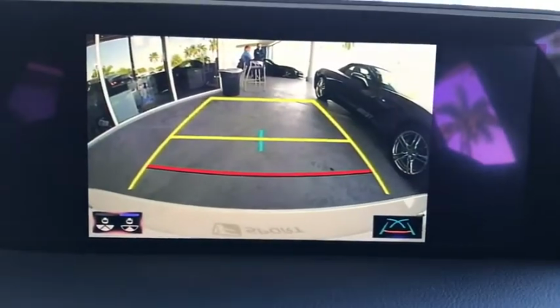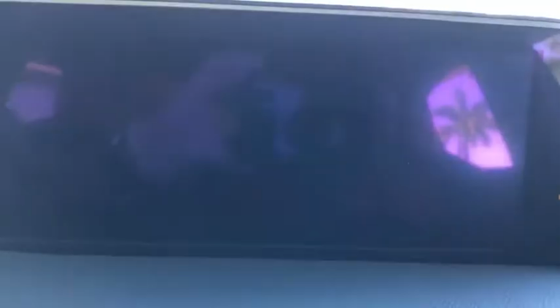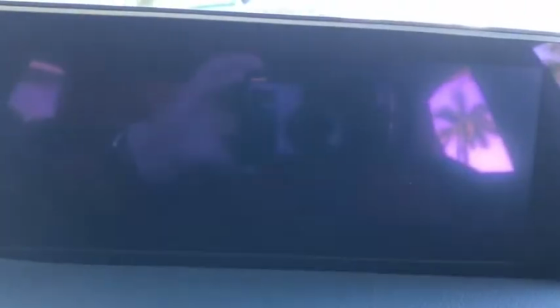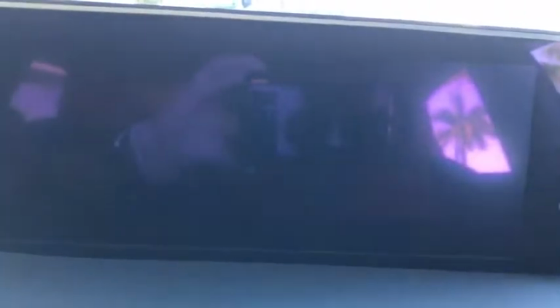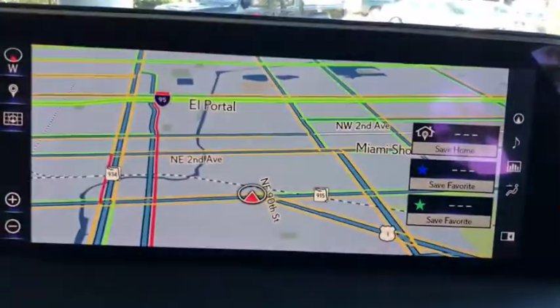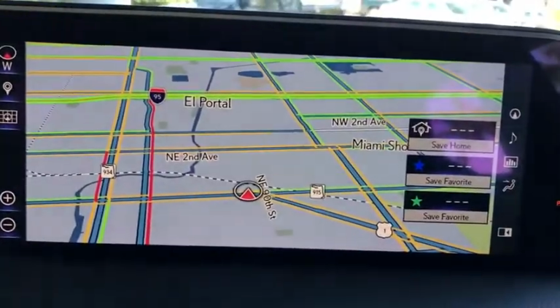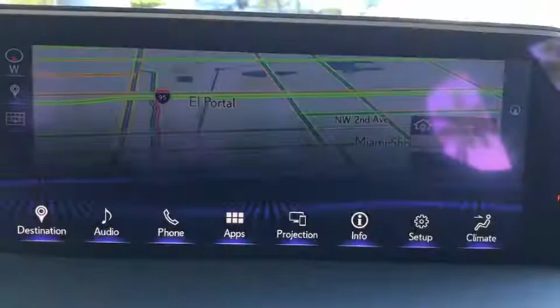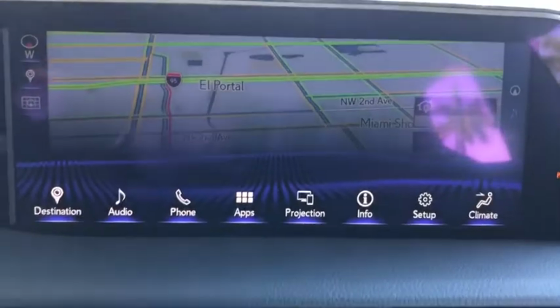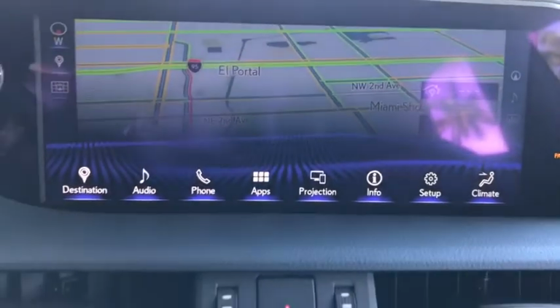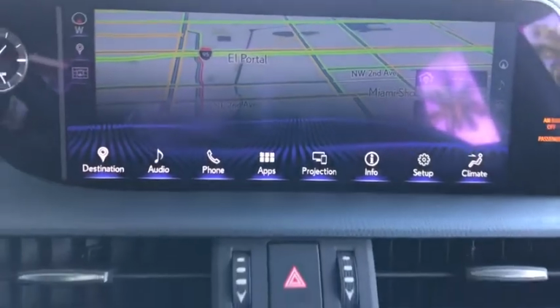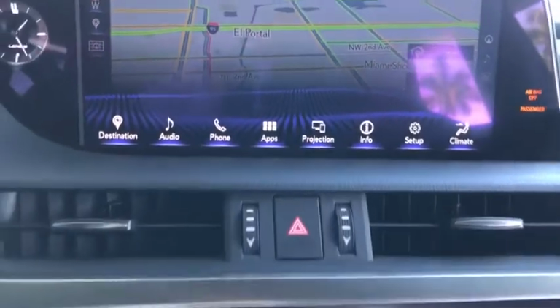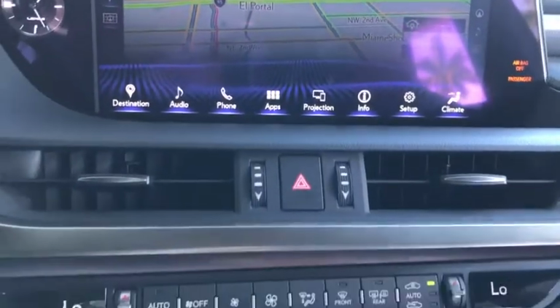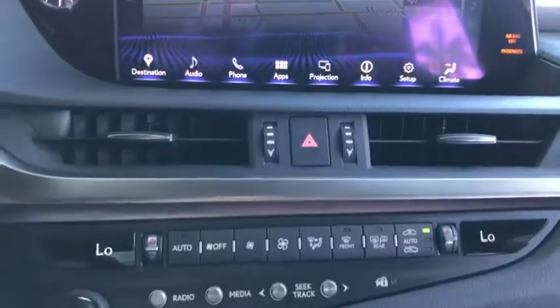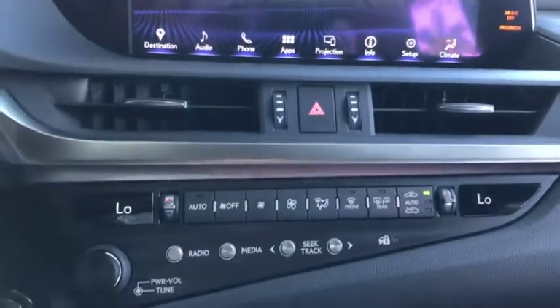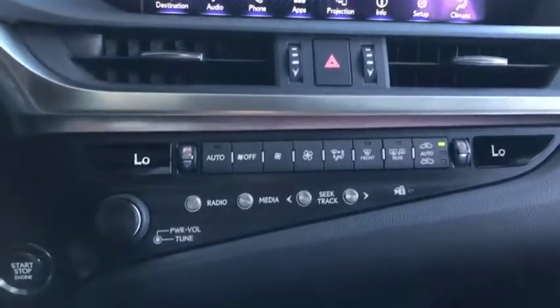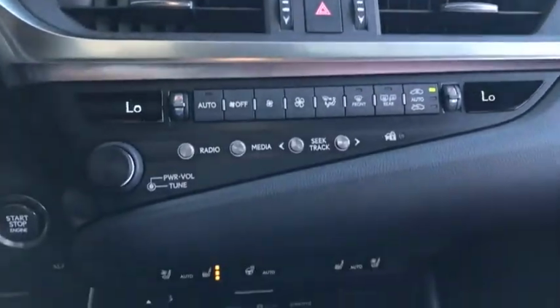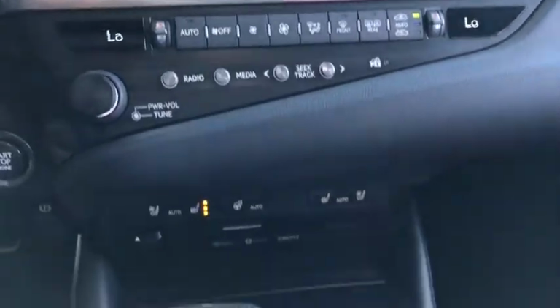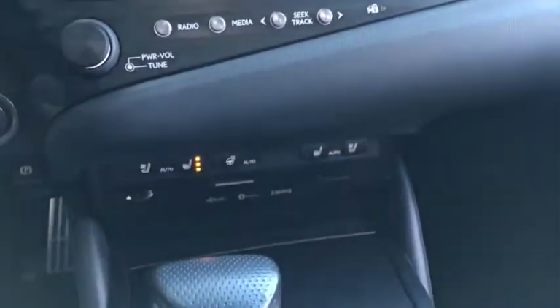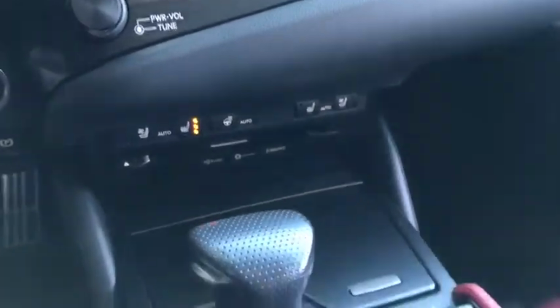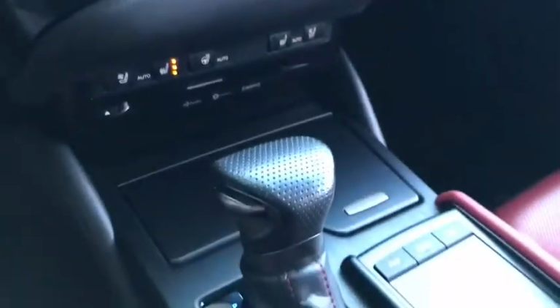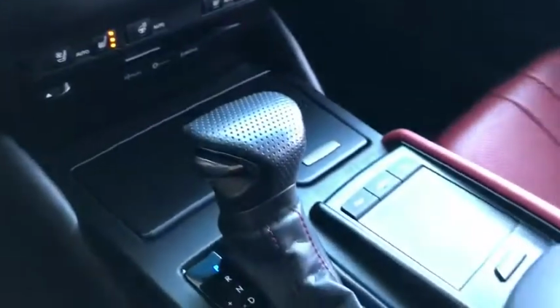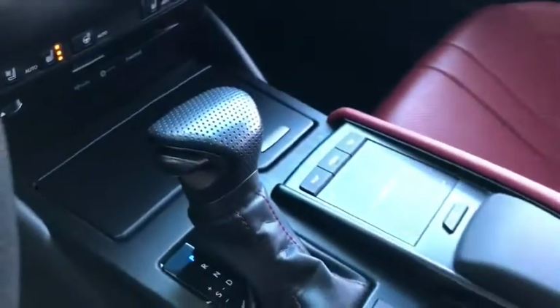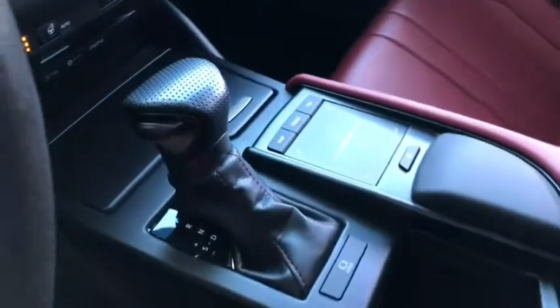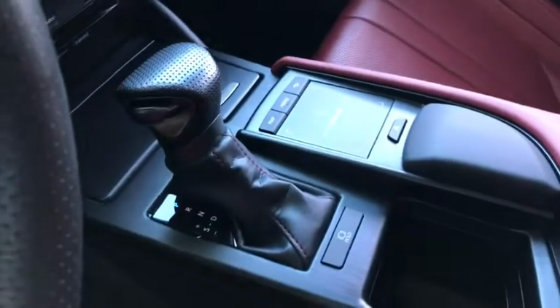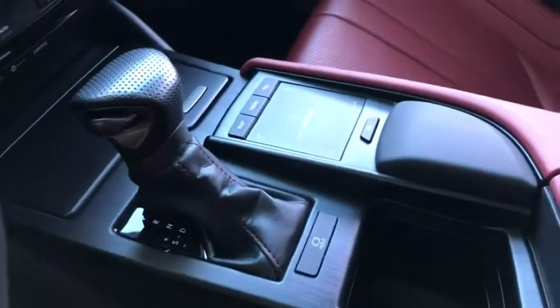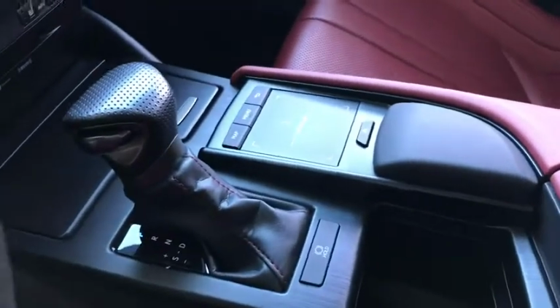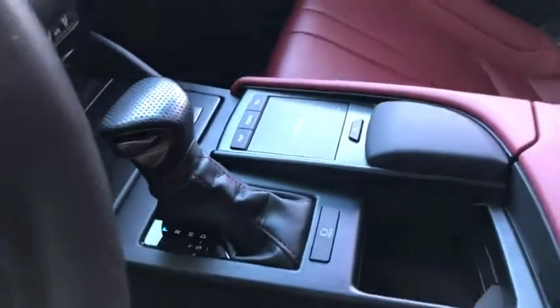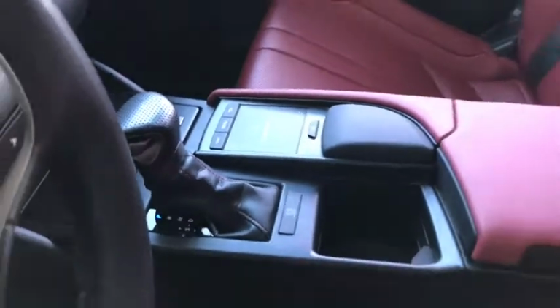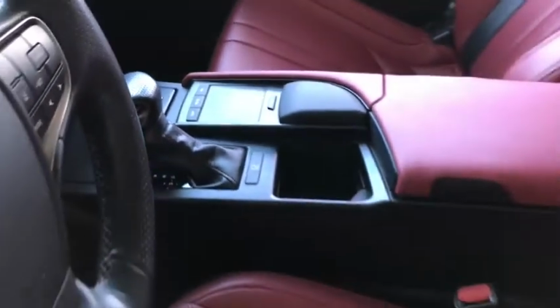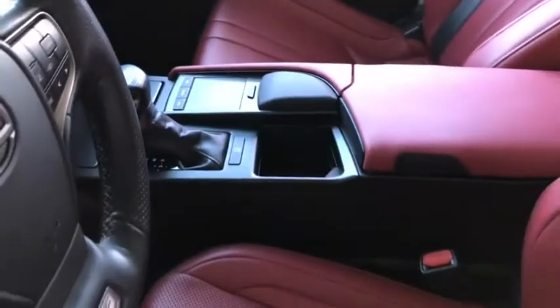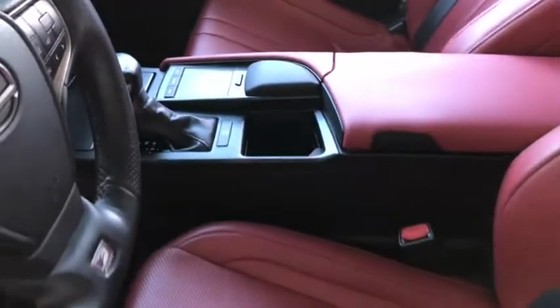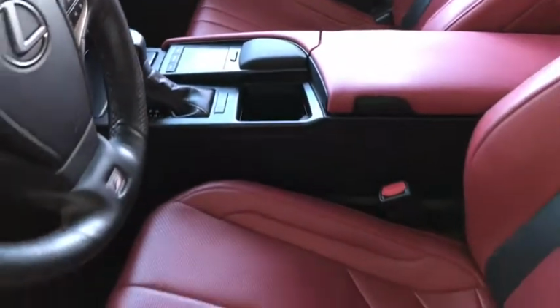Traction control, power passenger seat, dual airbags, leather-wrapped steering wheel, alloy wheels, power steering, four-wheel disc brakes, electronic stability control.